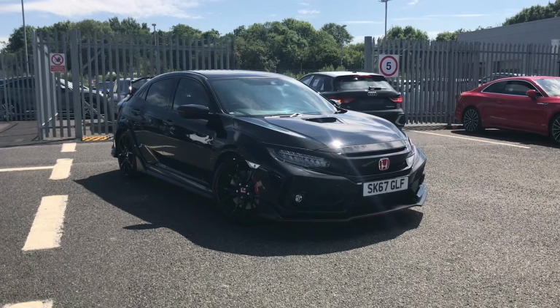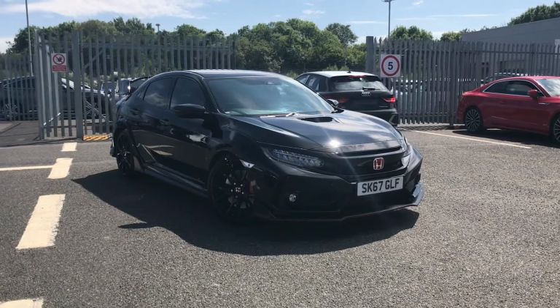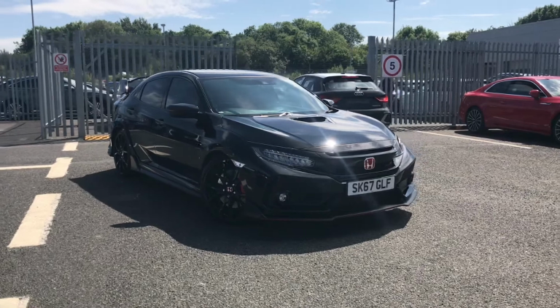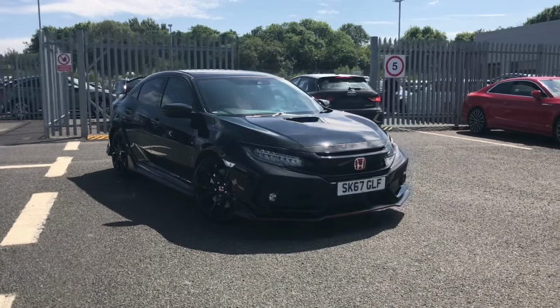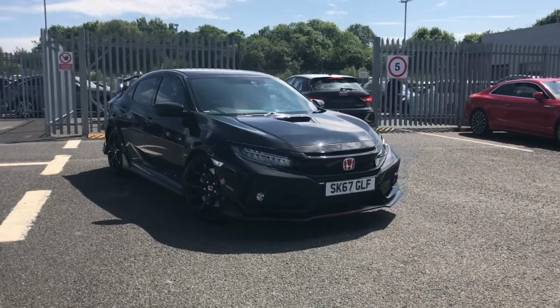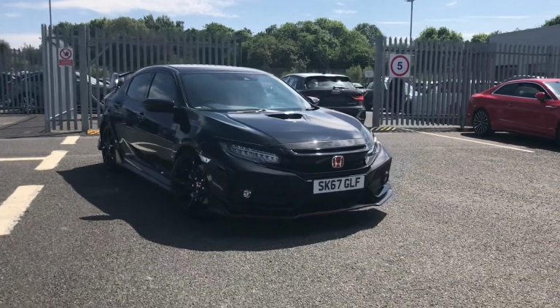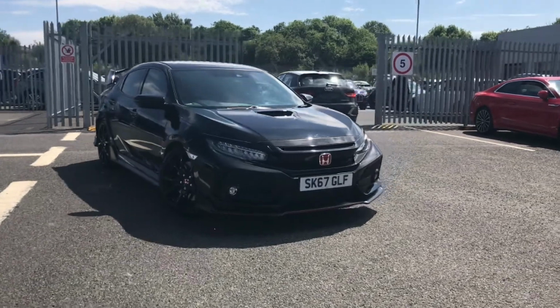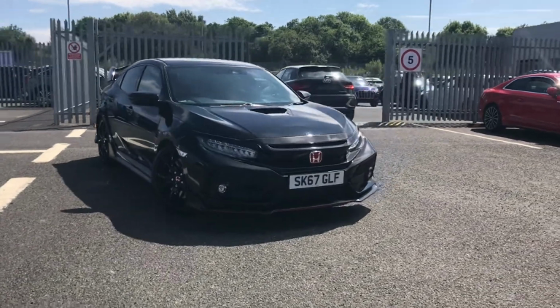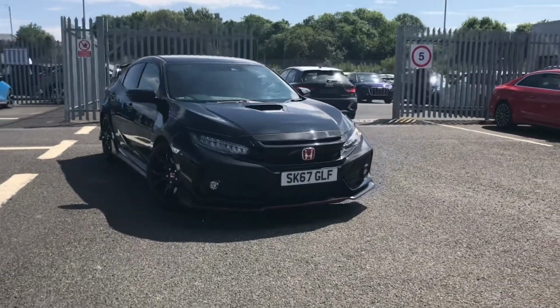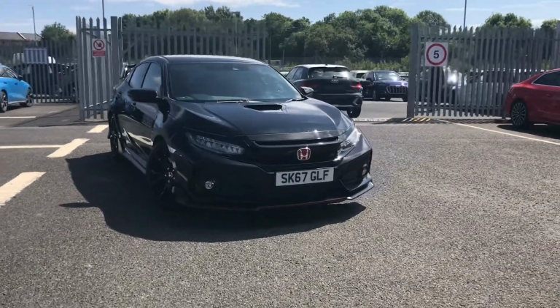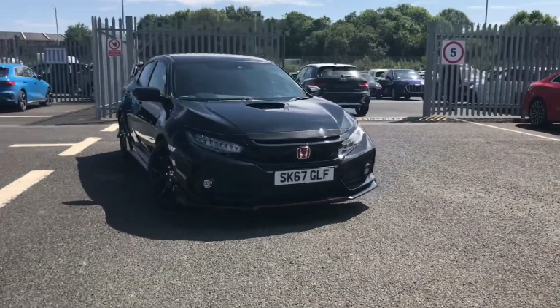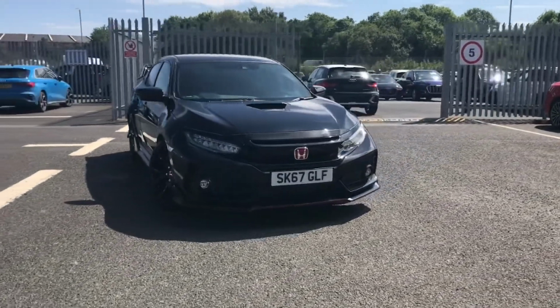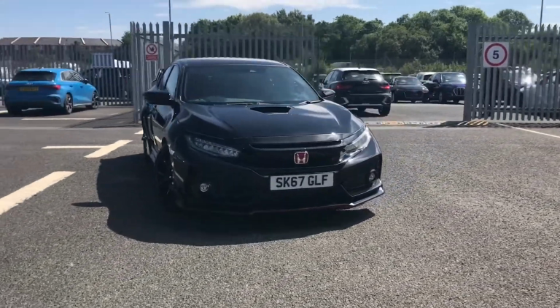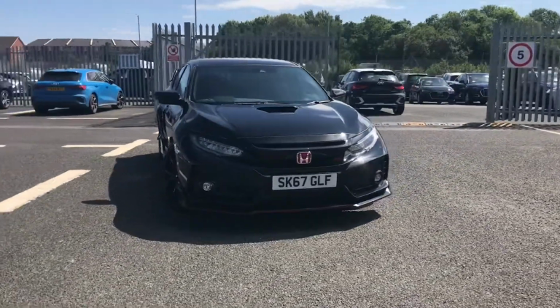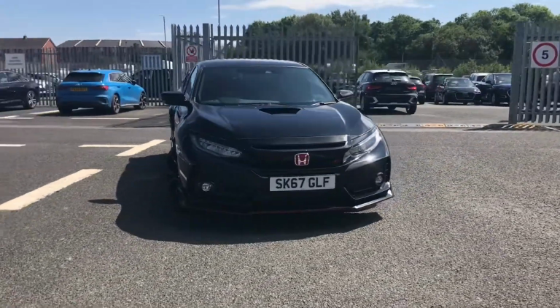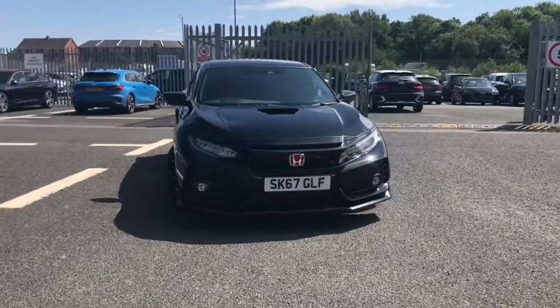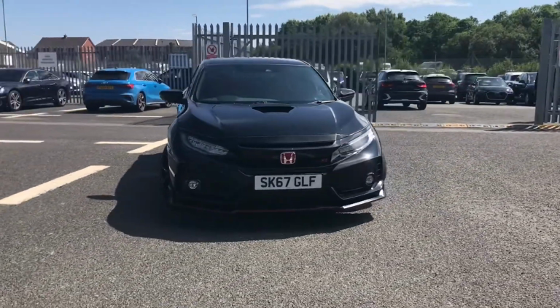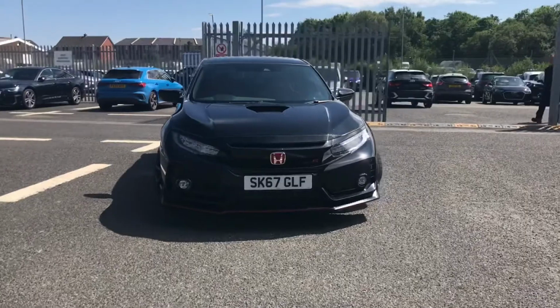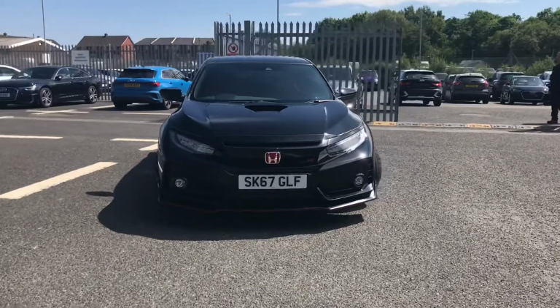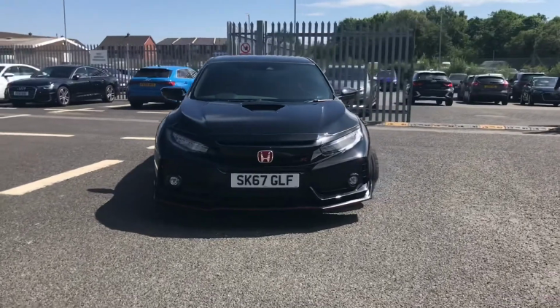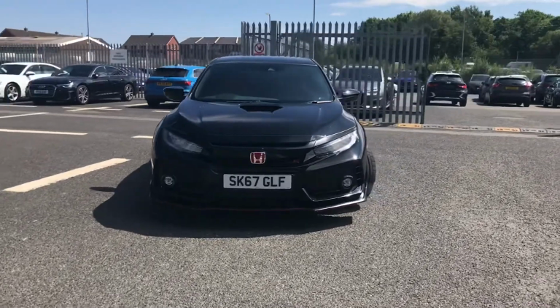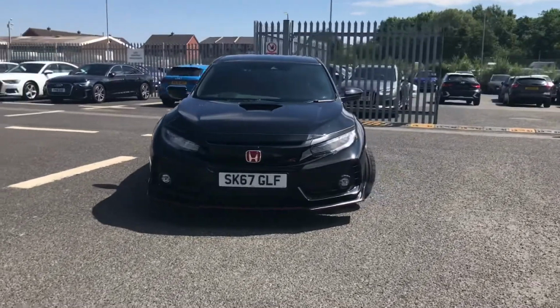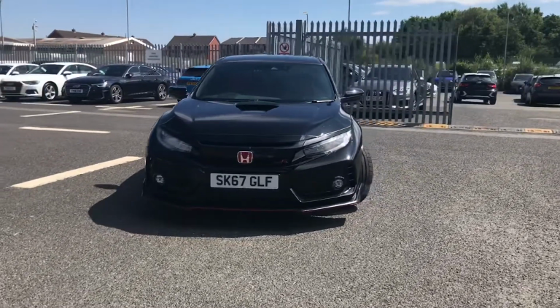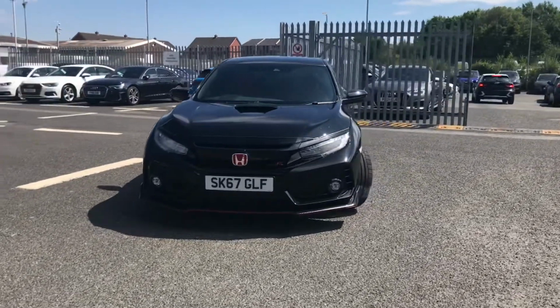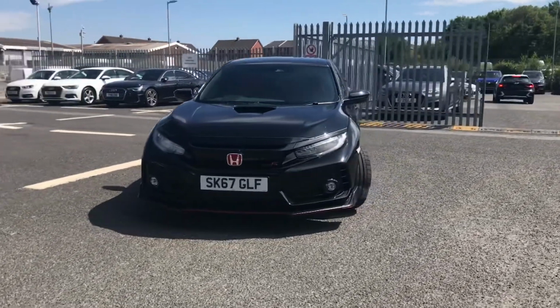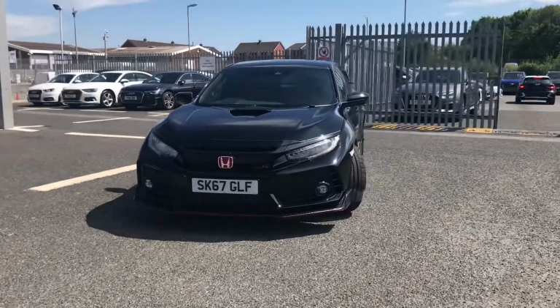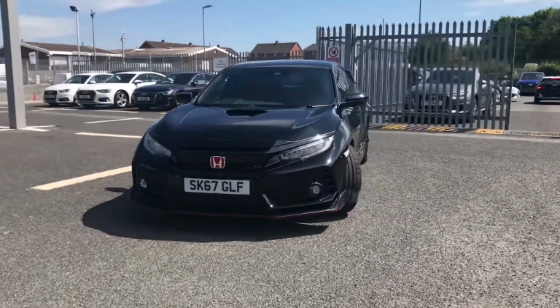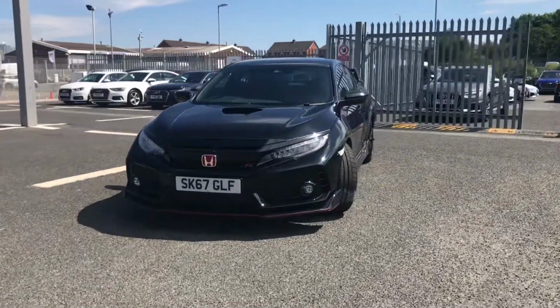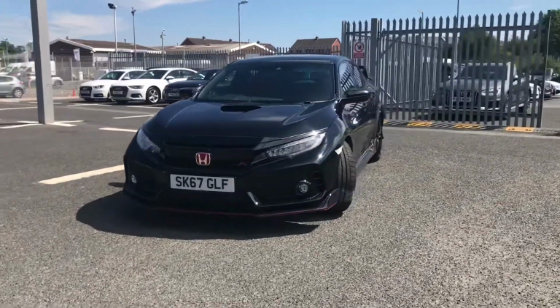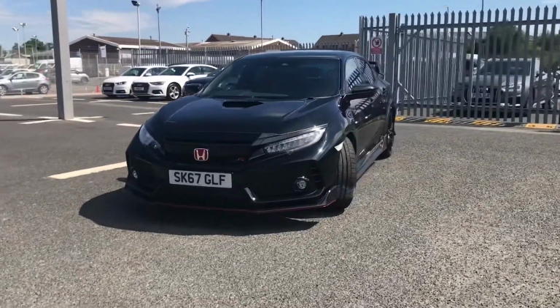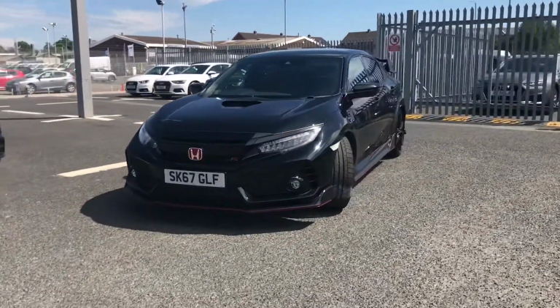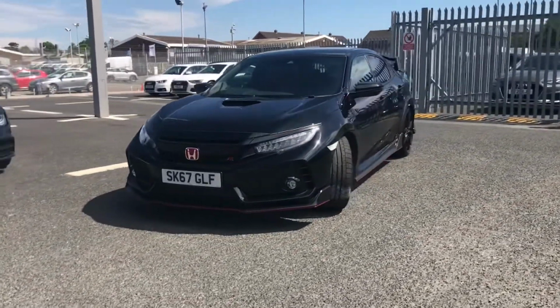Hi and welcome to Carlyle Audi. My name is Taylor and today I'm going to be walking you around this used Honda Civic Type R GT that we do have in stock.